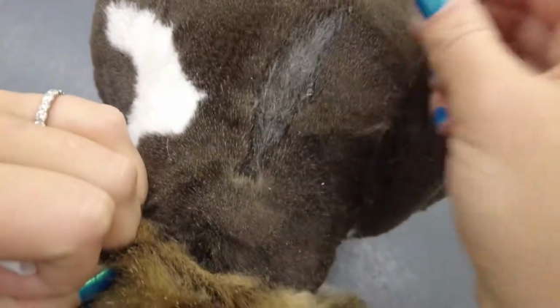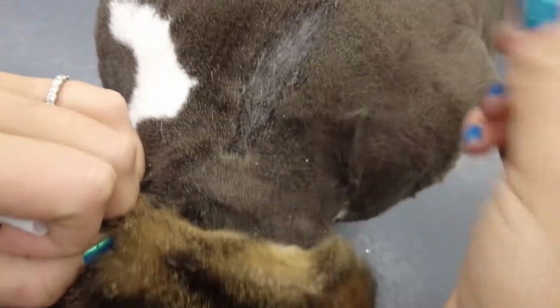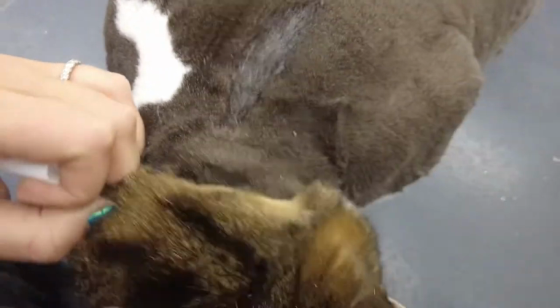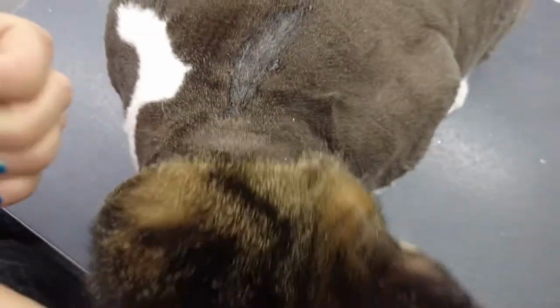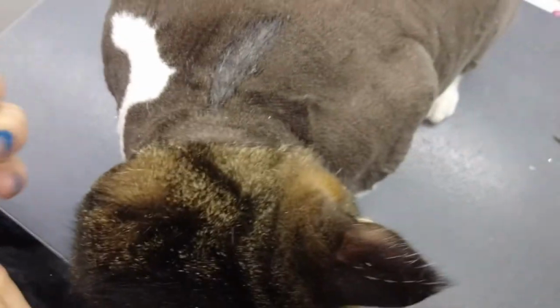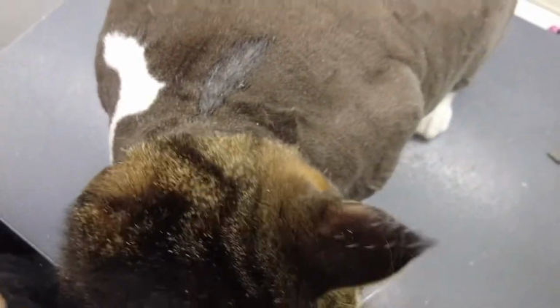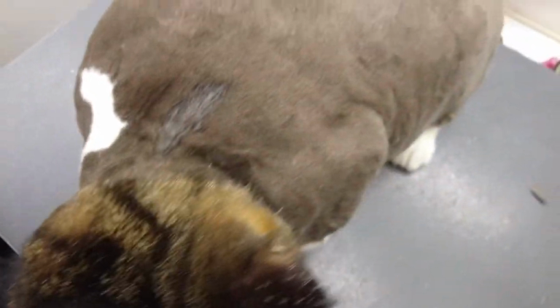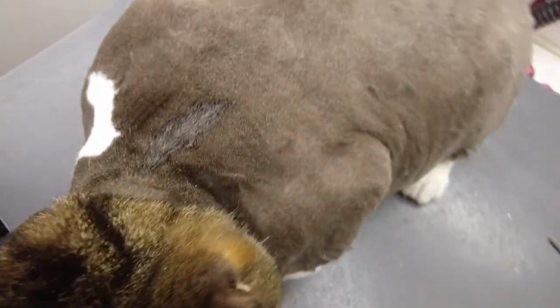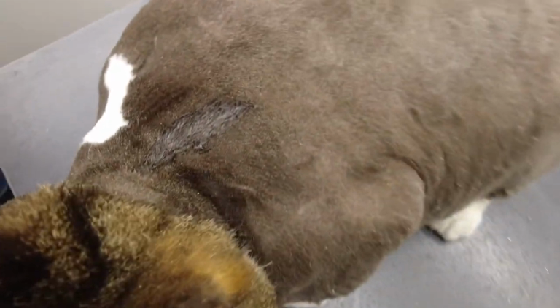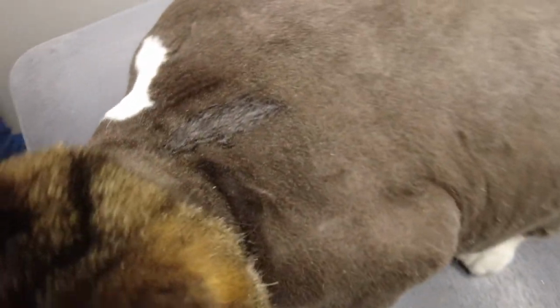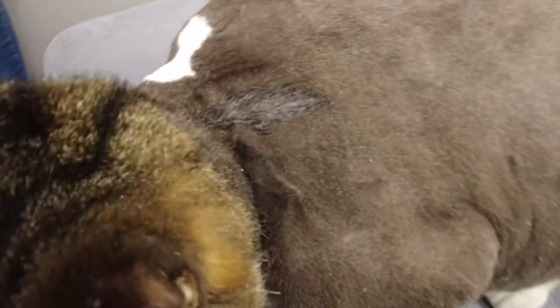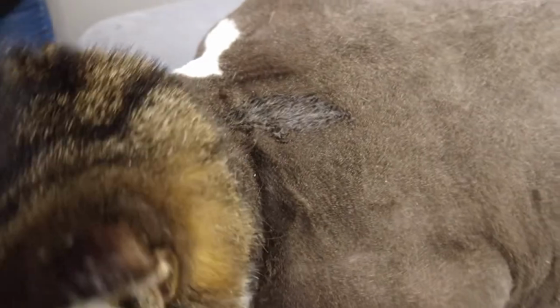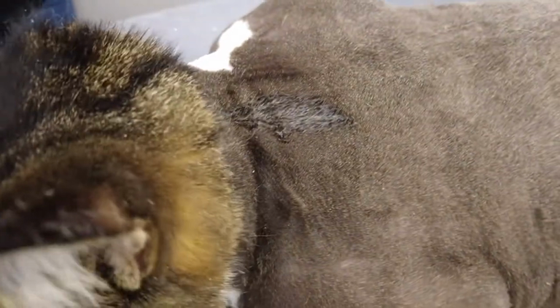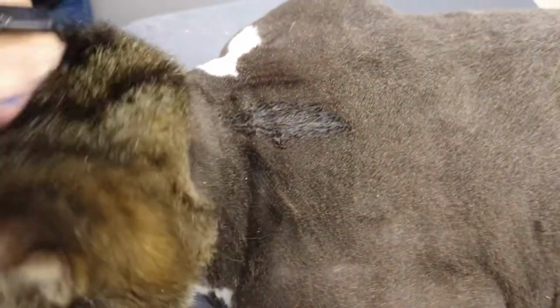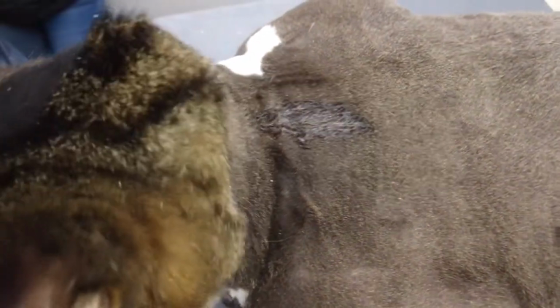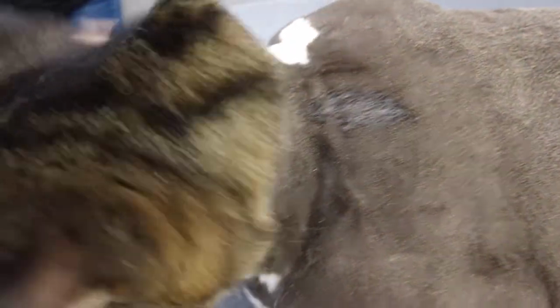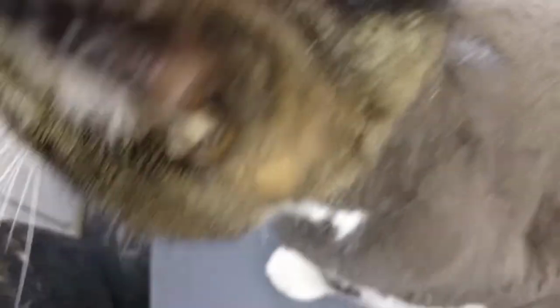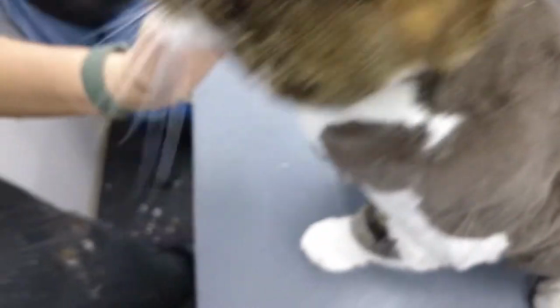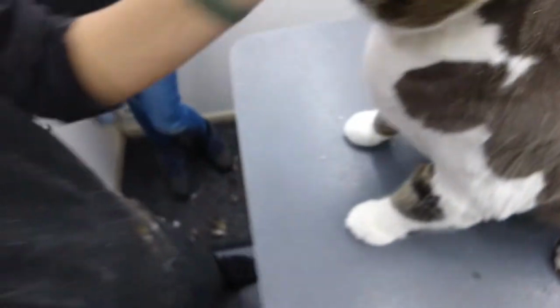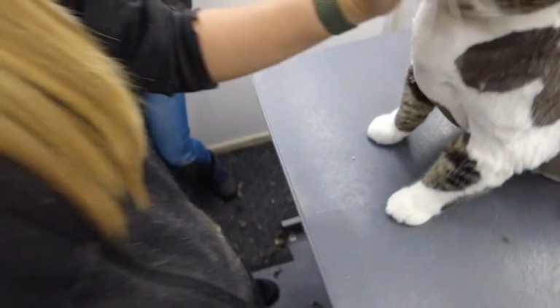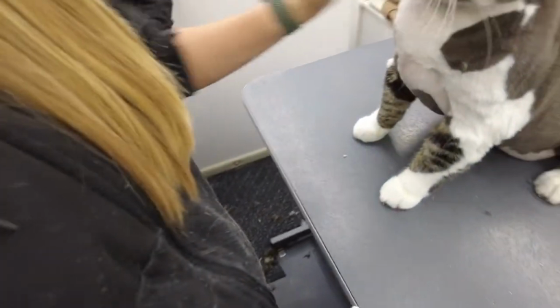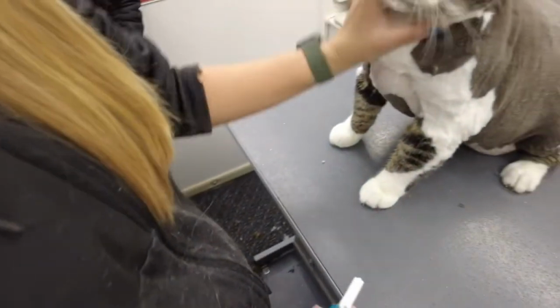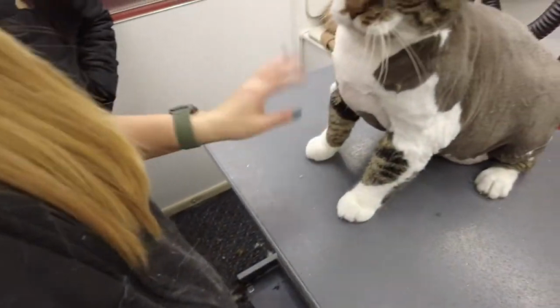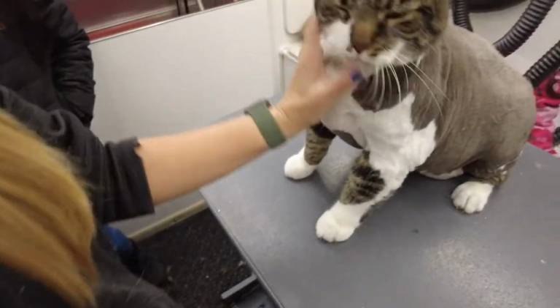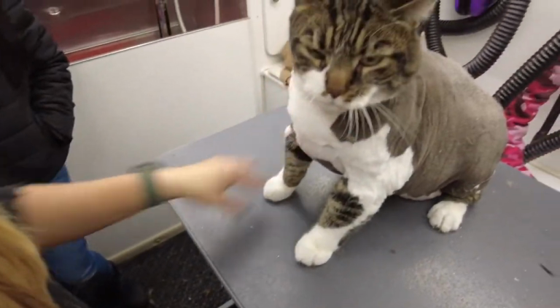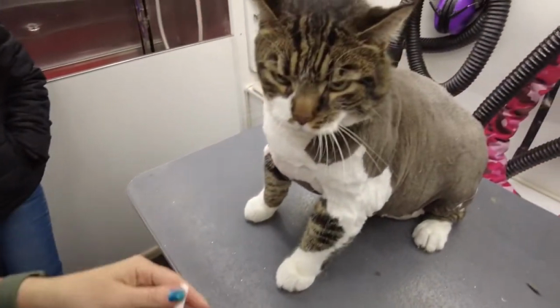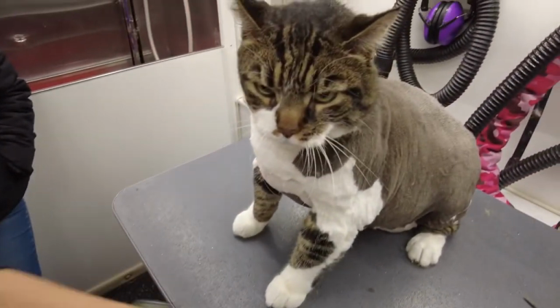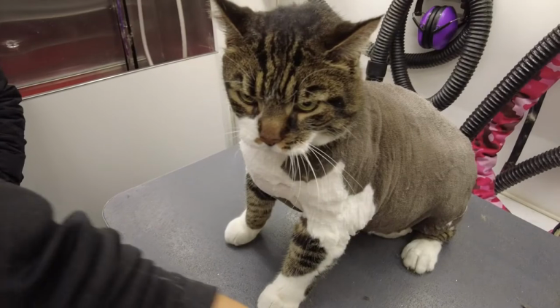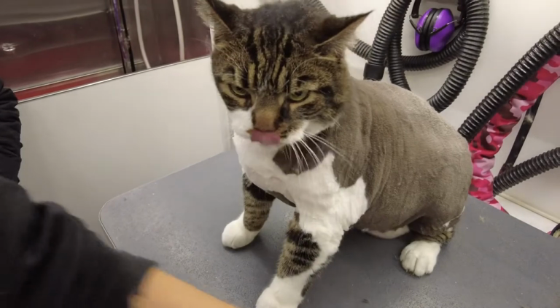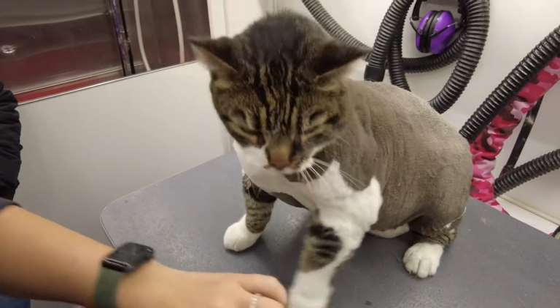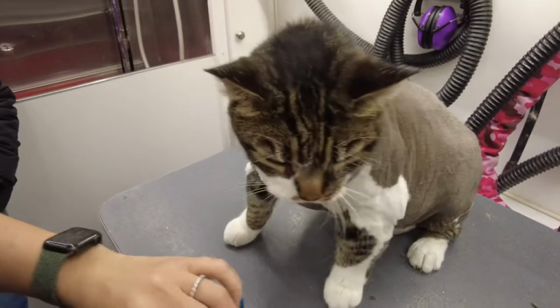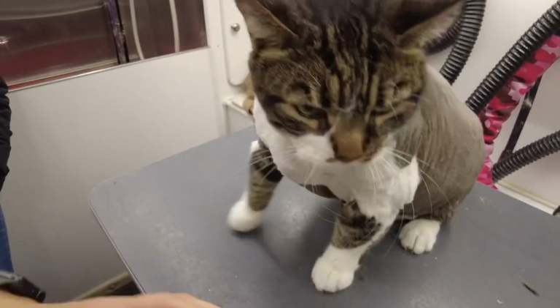That way they can't lick at it and get to it. He's going to be prevented from getting fleas and ticks for the next month.